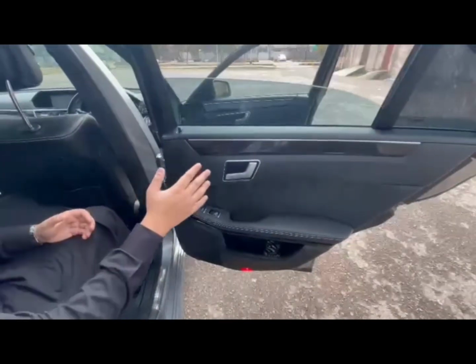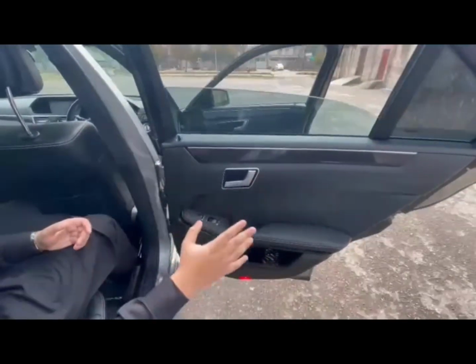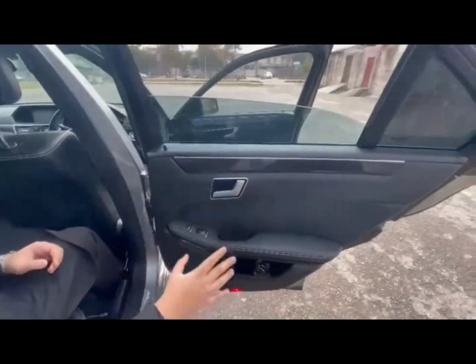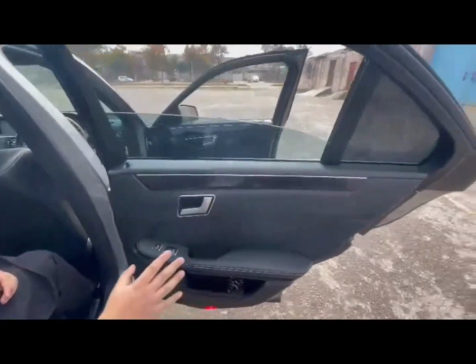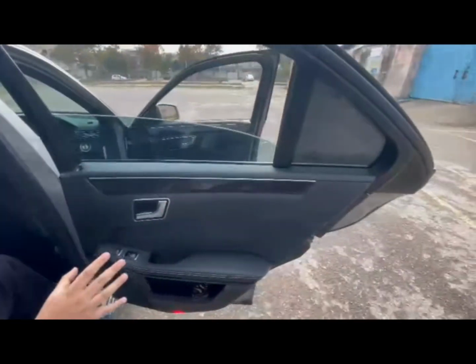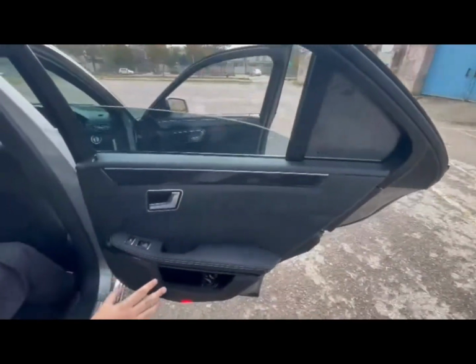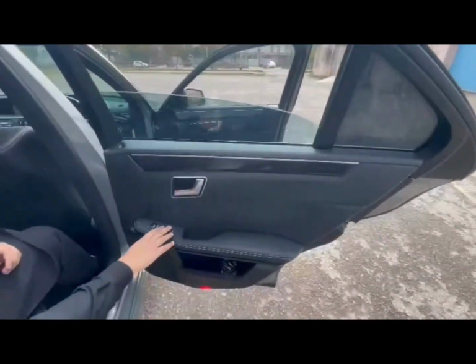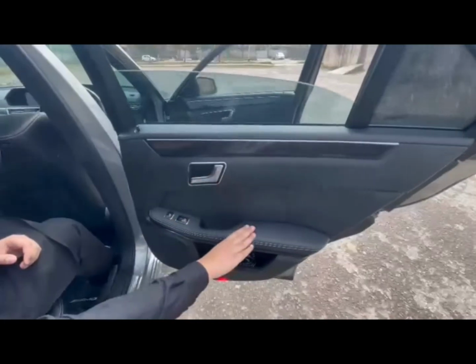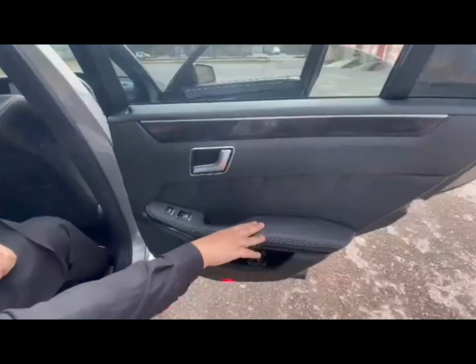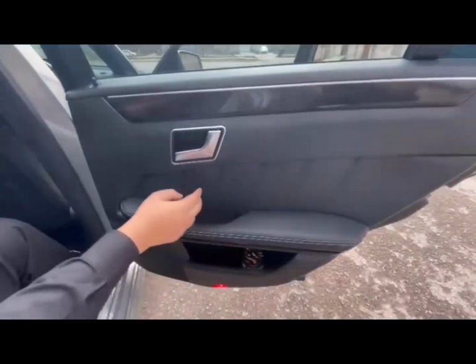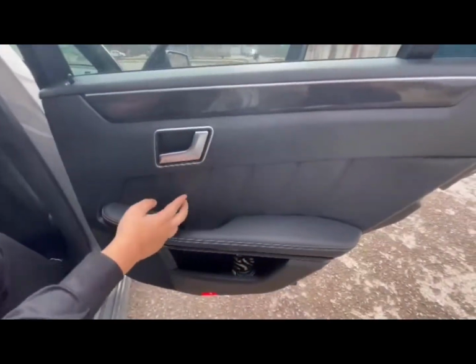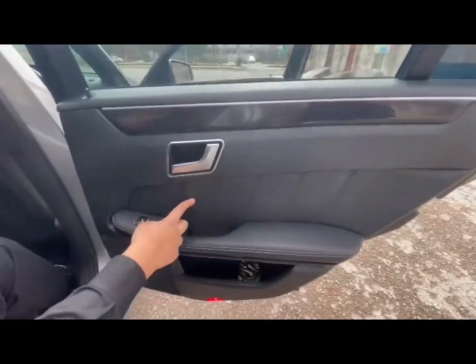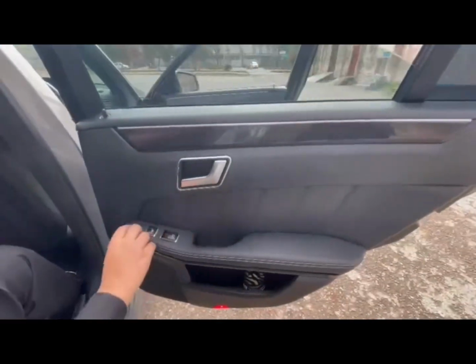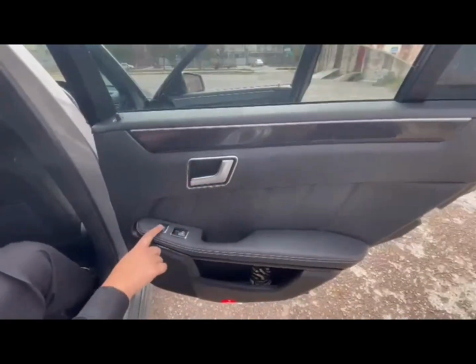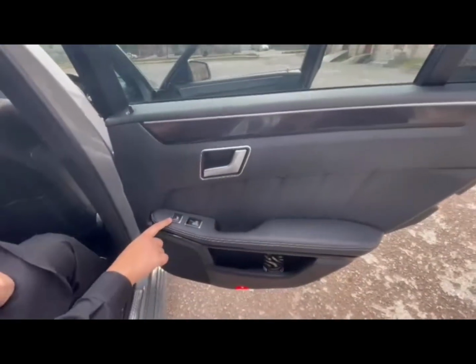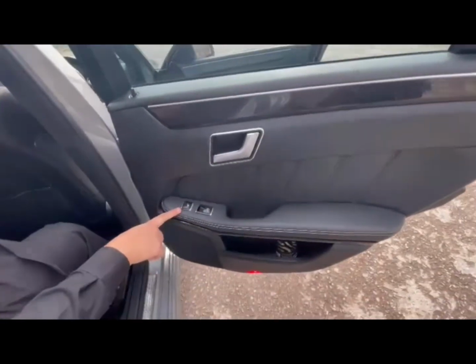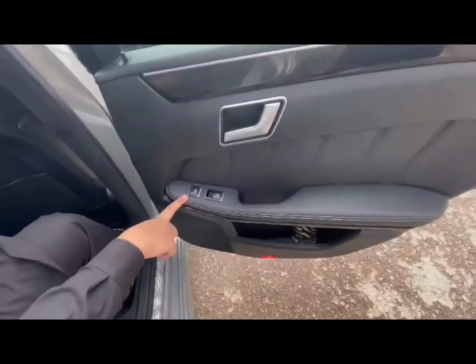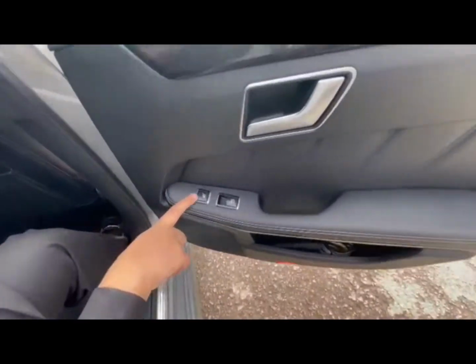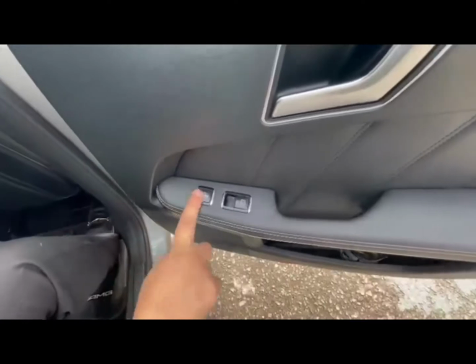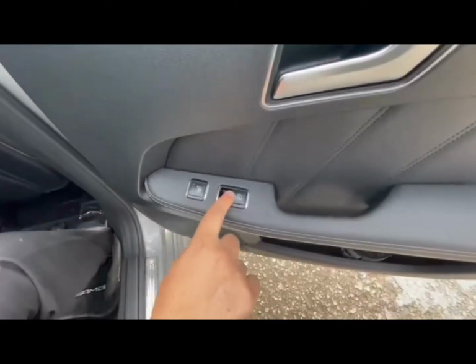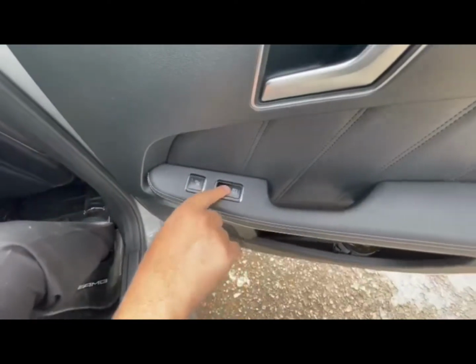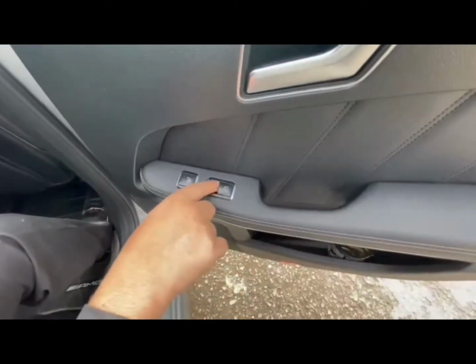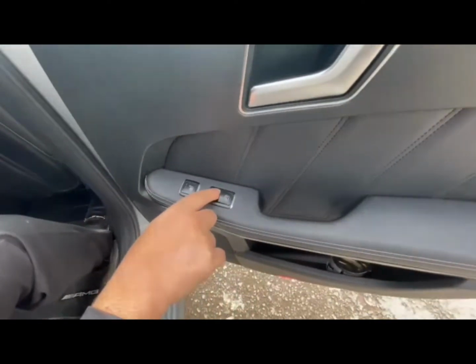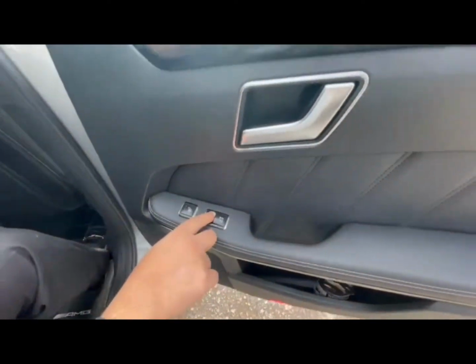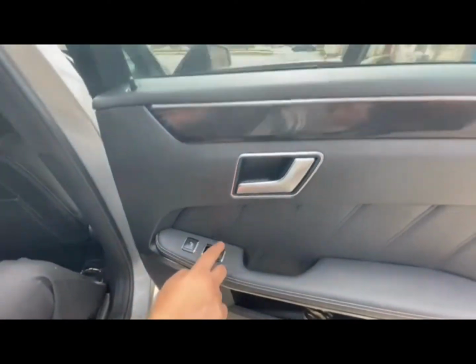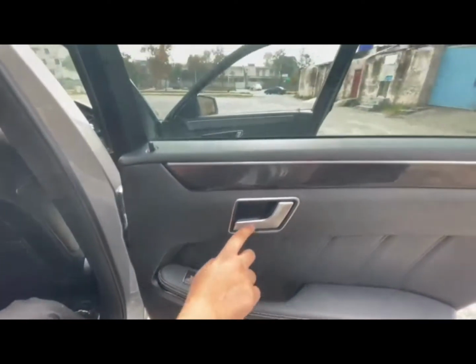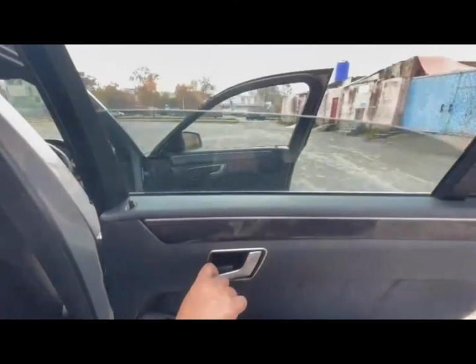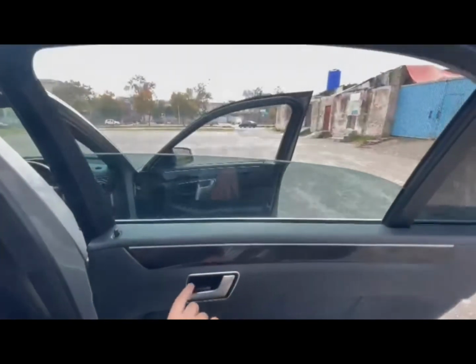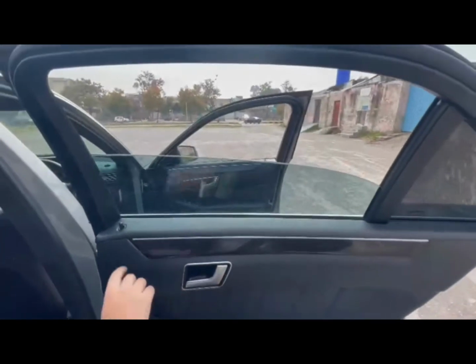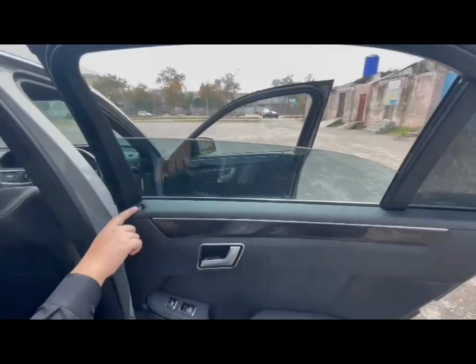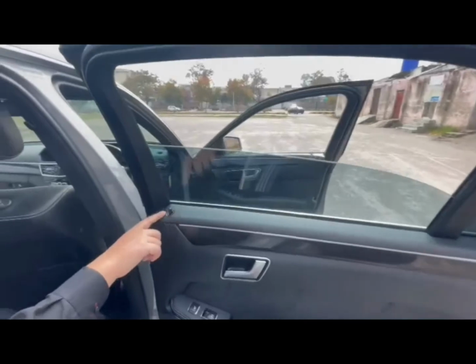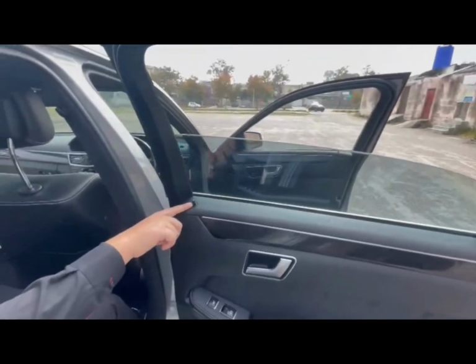In the back seat, the door interior is of Queen-grade quality. It has leather. This is also leather. It has heated seats — you can see these are the car's heated seats. This door closes well and we have all door locks.